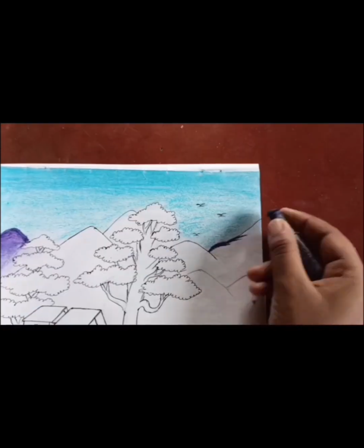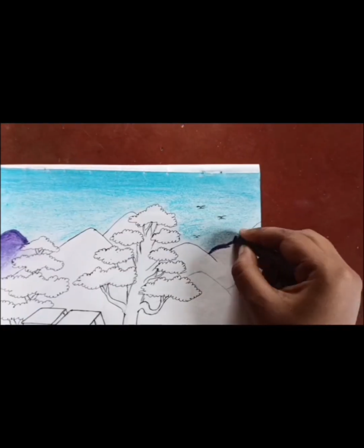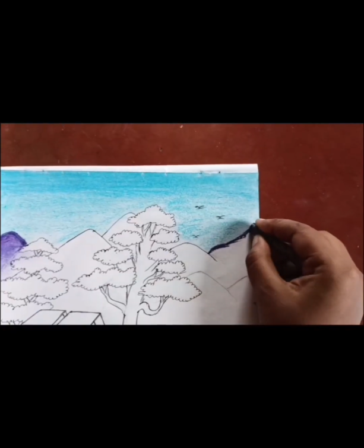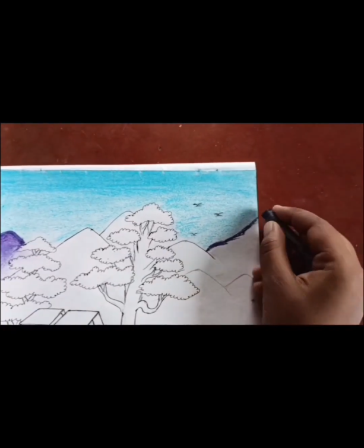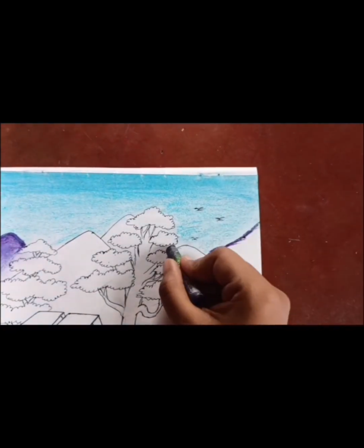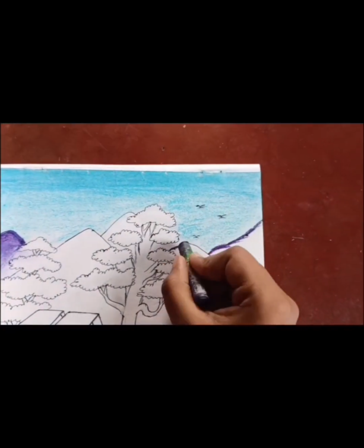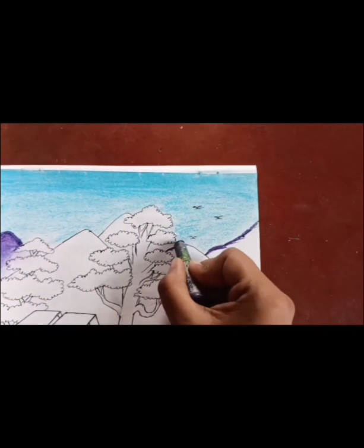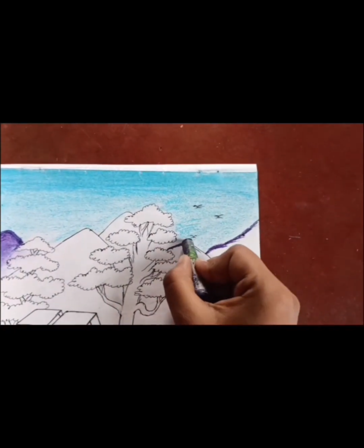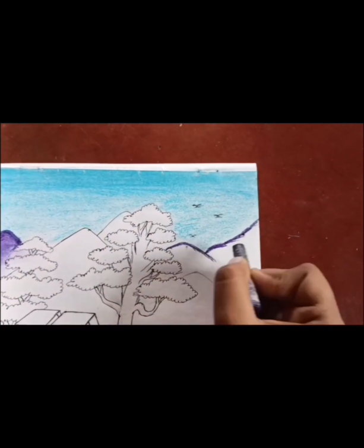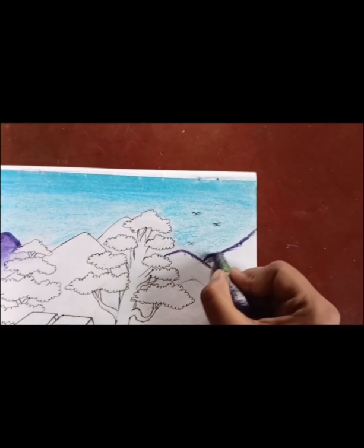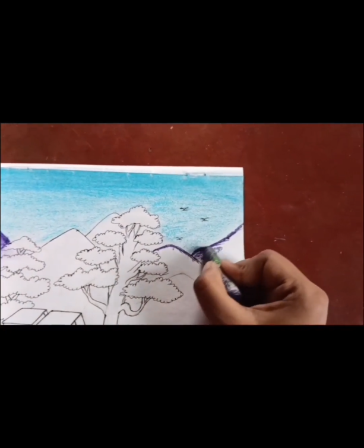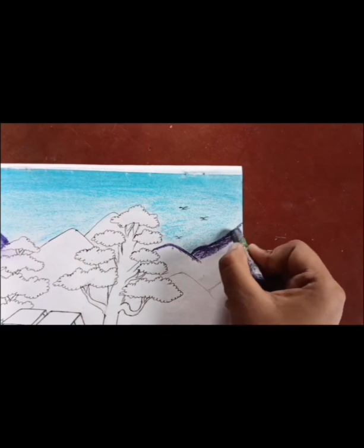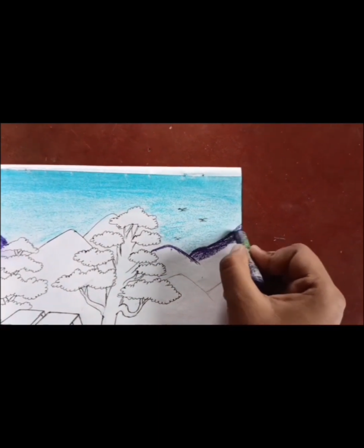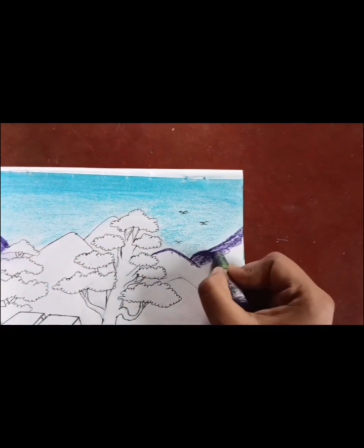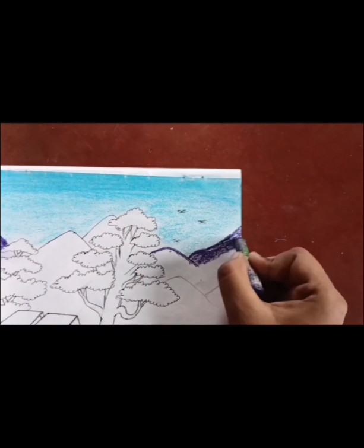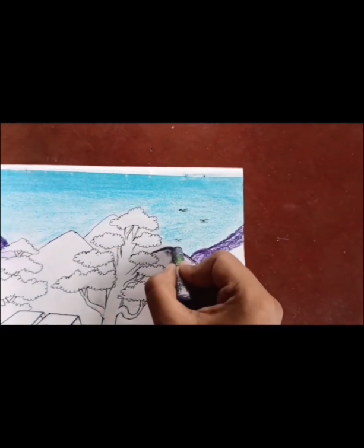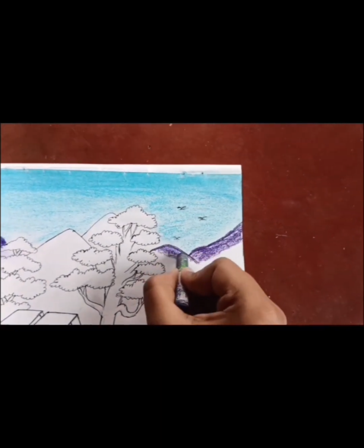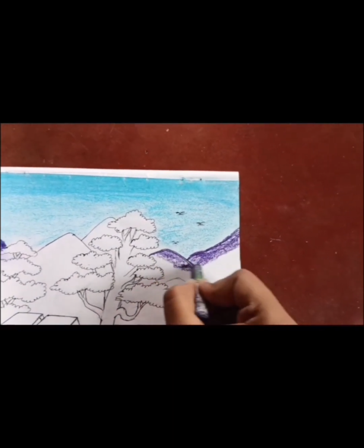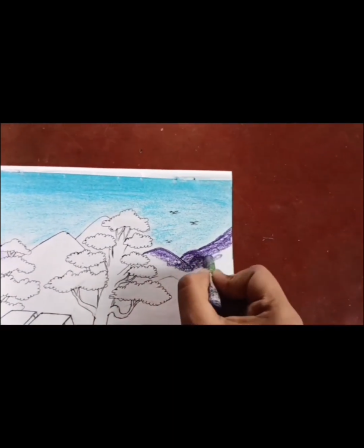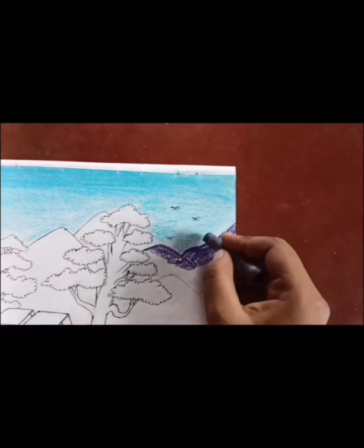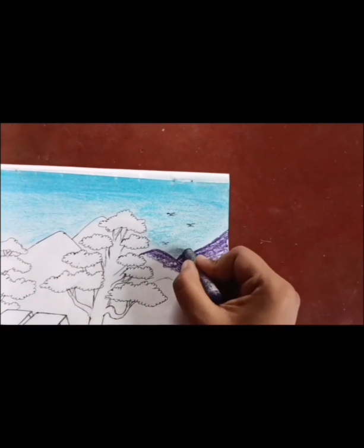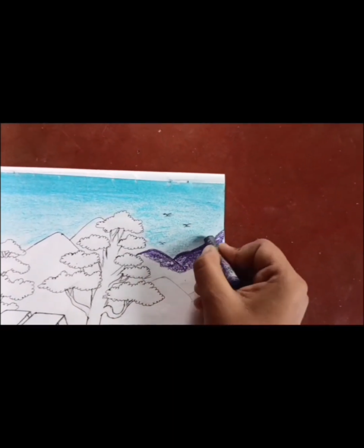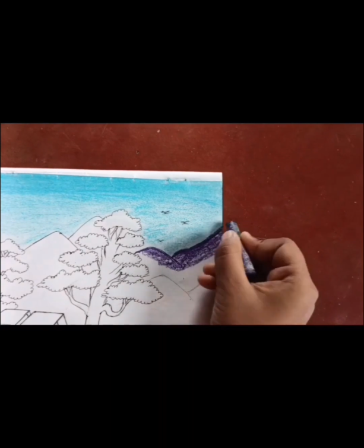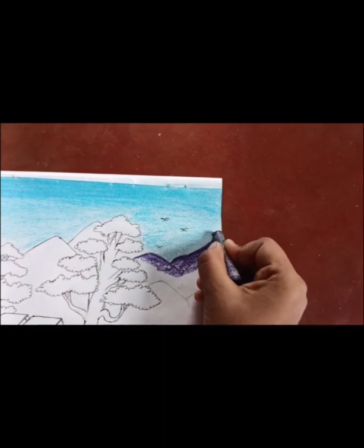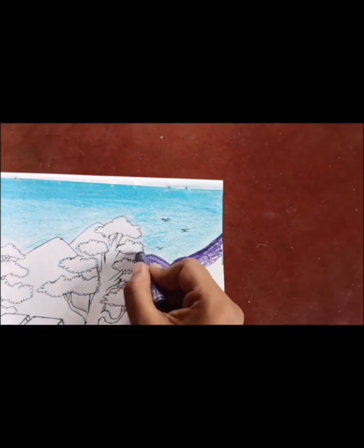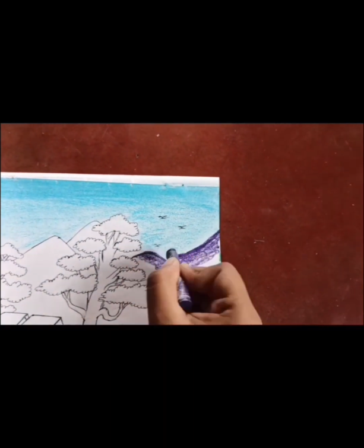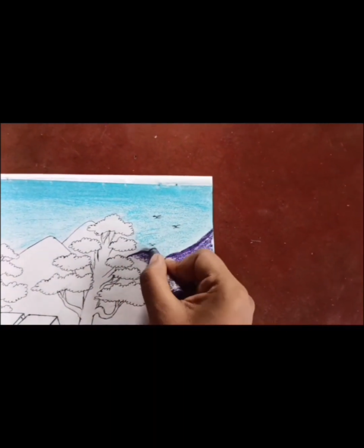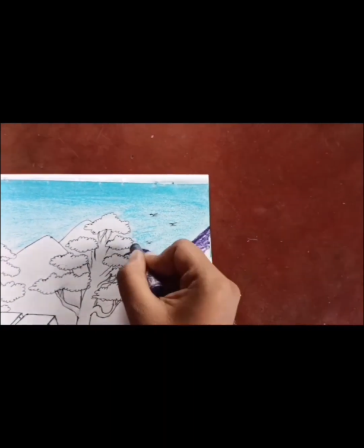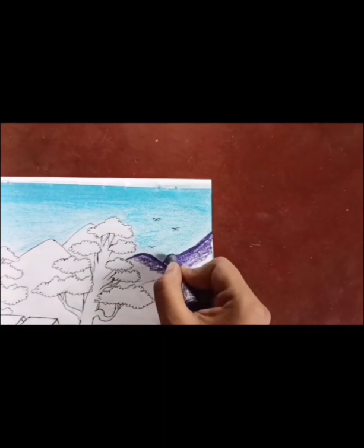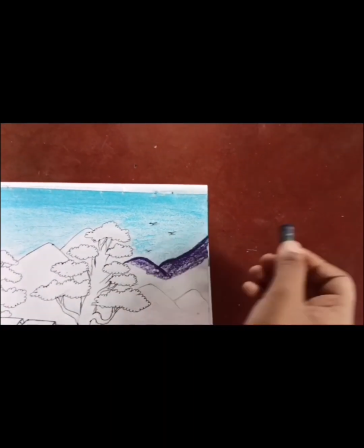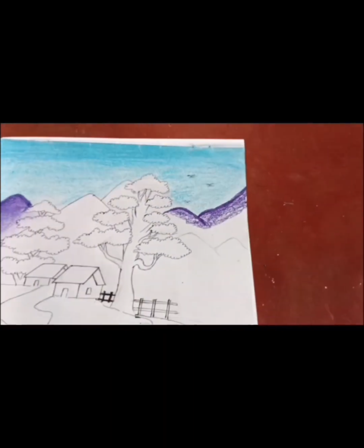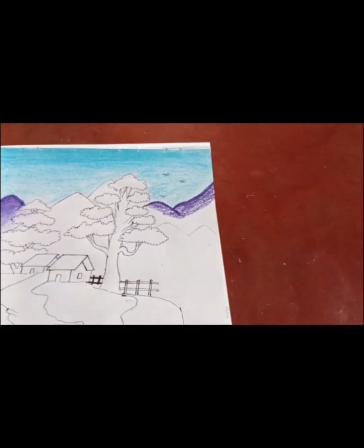Then I will color the mountain. Same process: first lighten, then darker. You can give your favorite color.